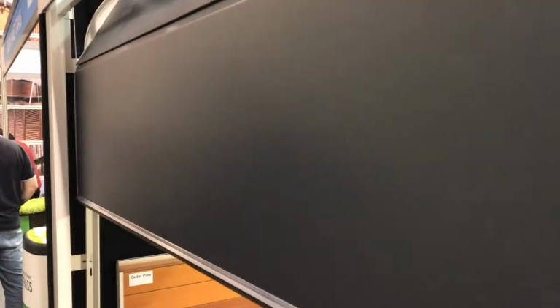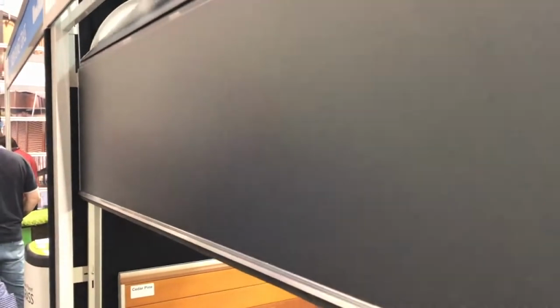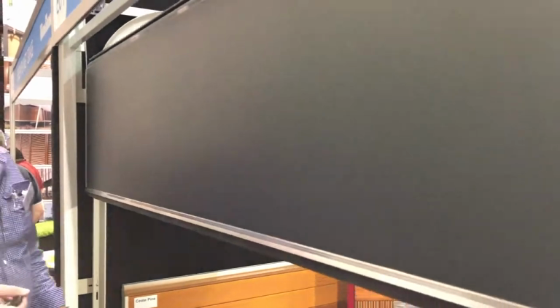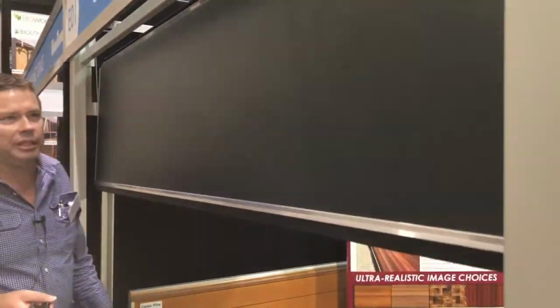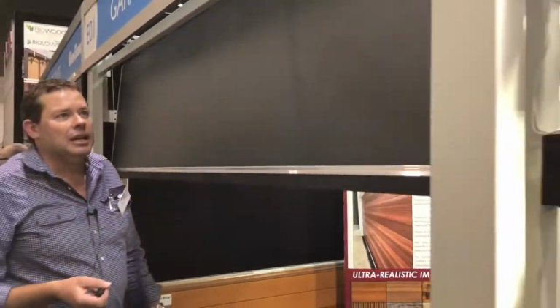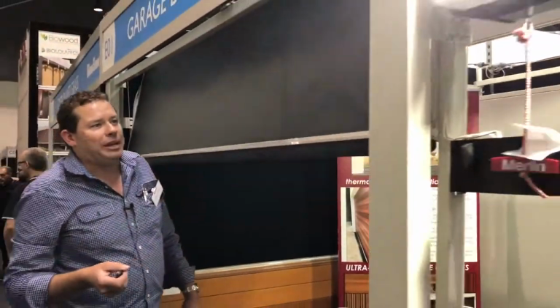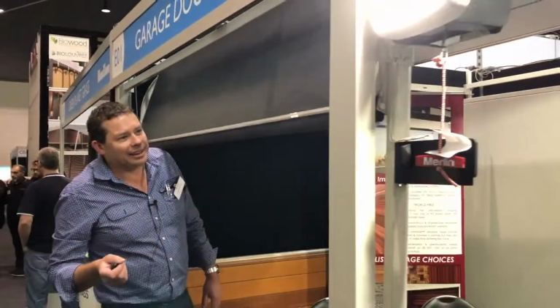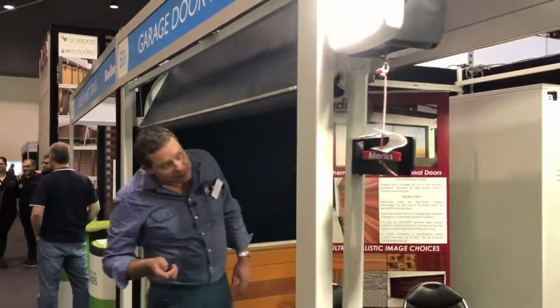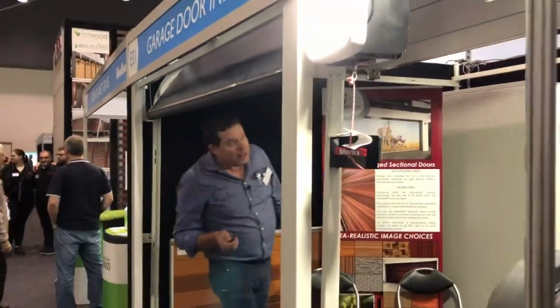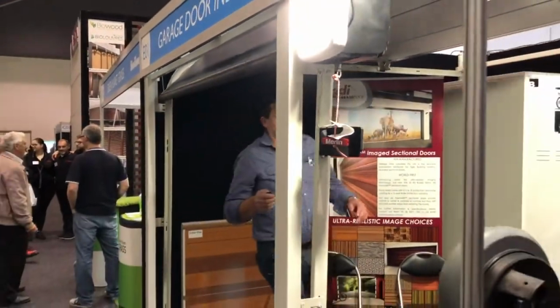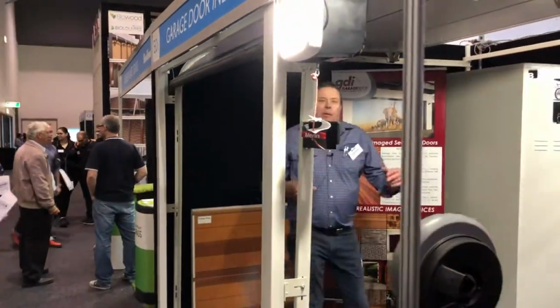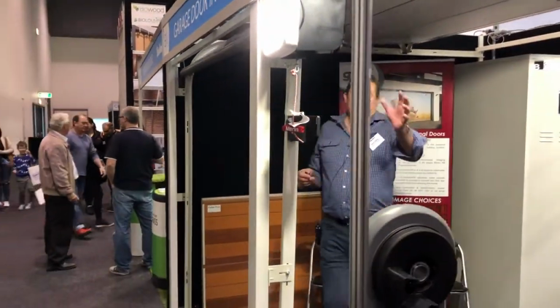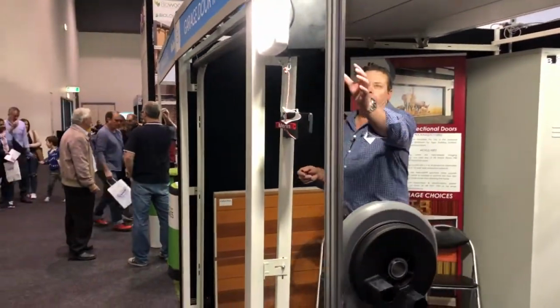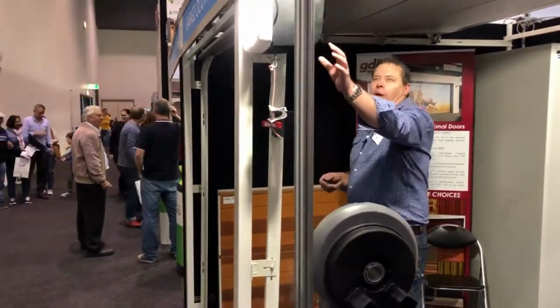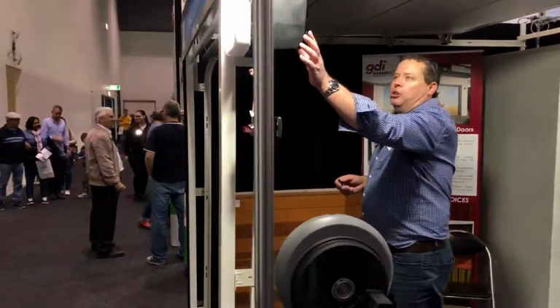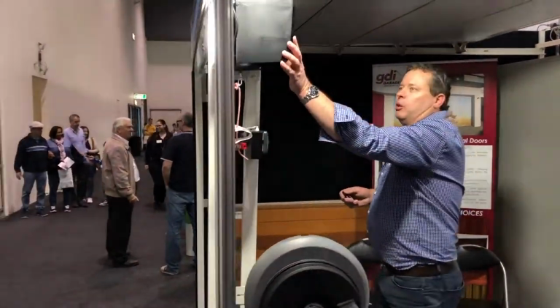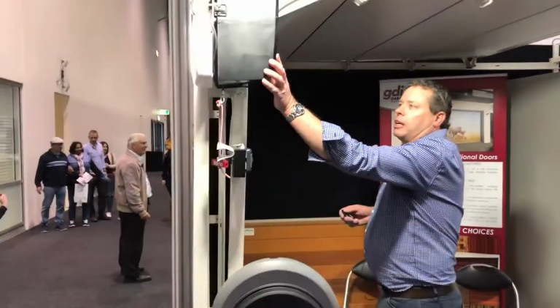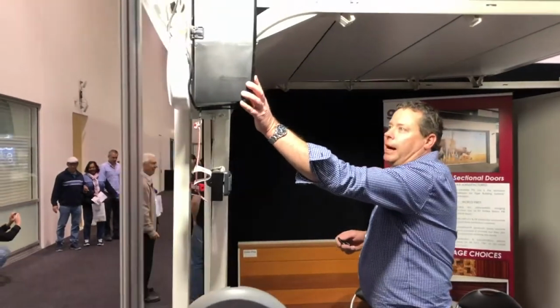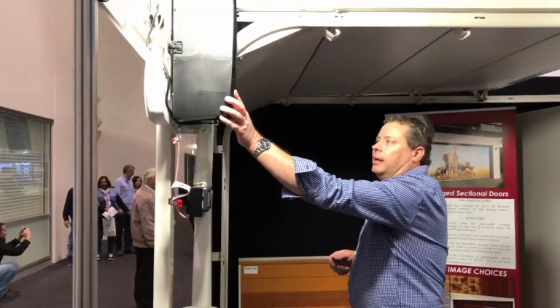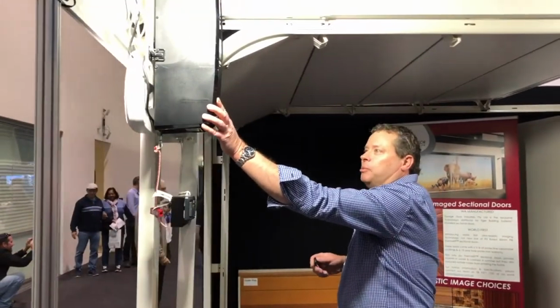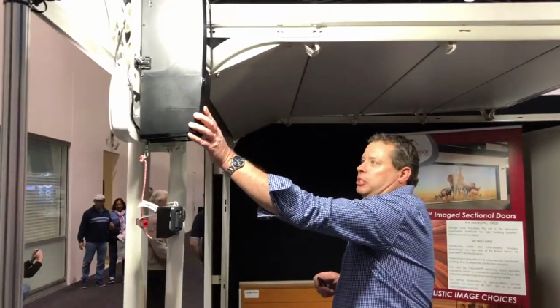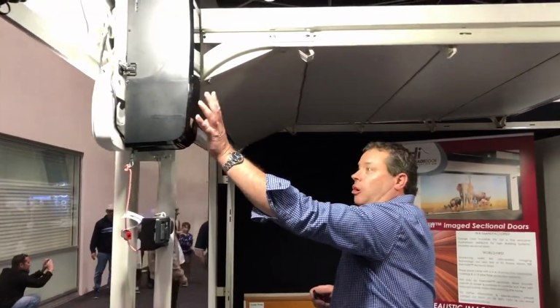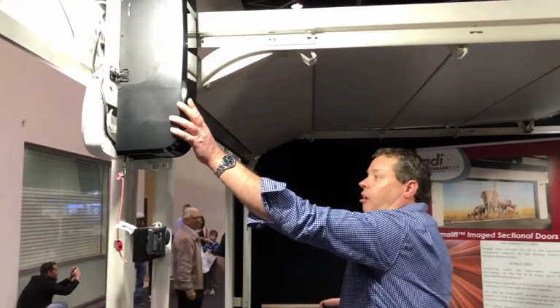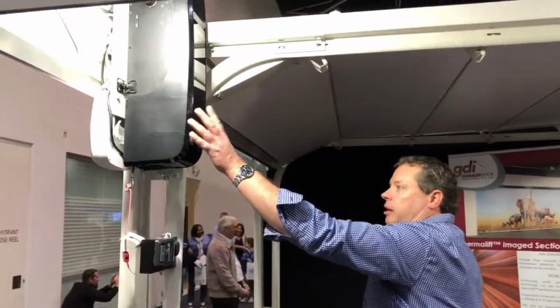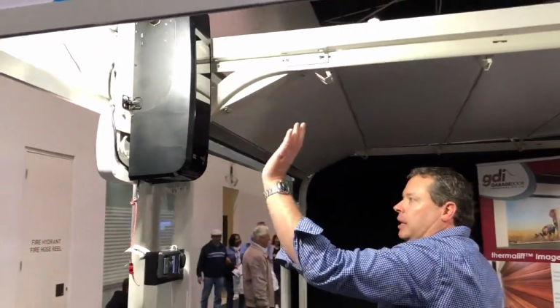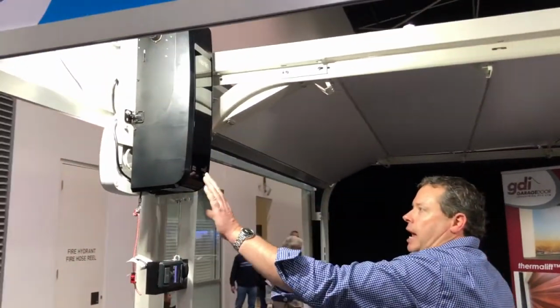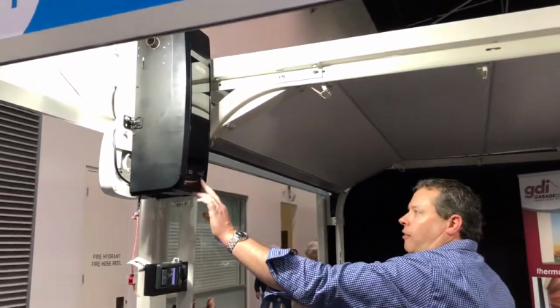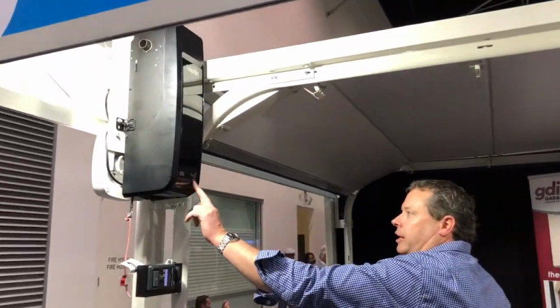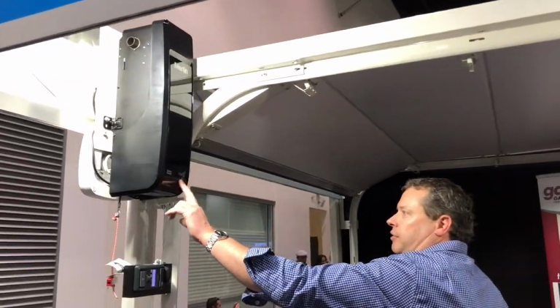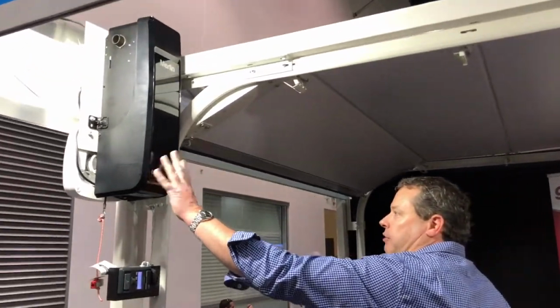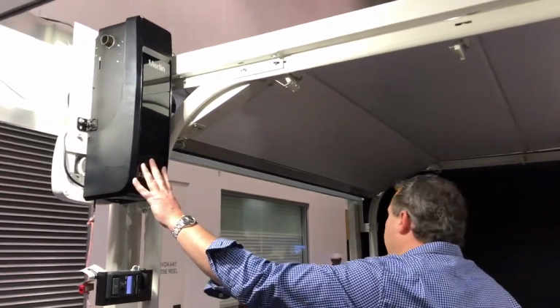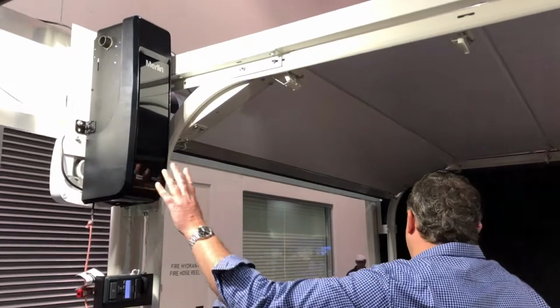The door is available in 20 colours. It's powered by the new Merlin Commander Ultimate, which is a side drive motor, has WiFi connectivity, and battery backup standard.